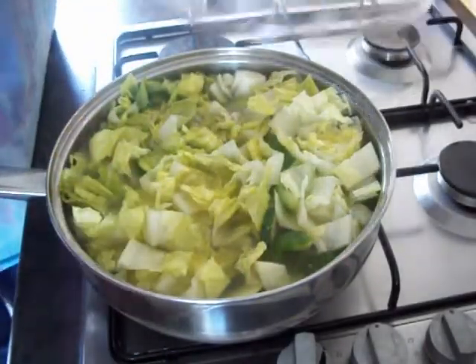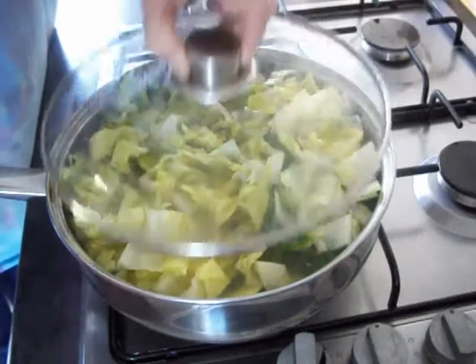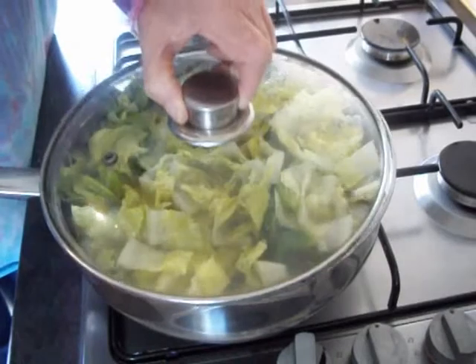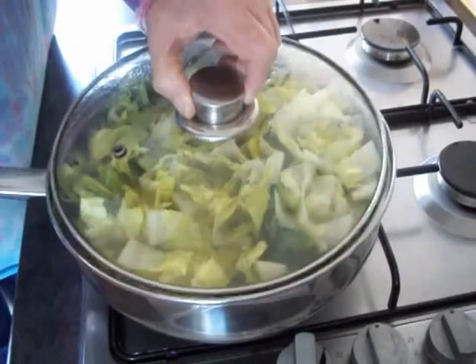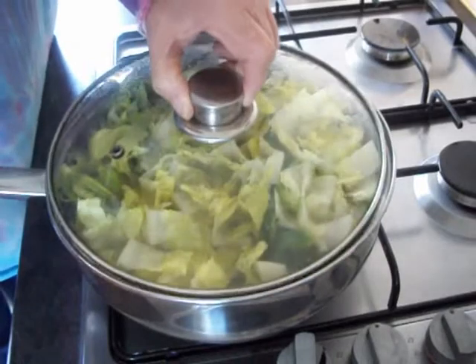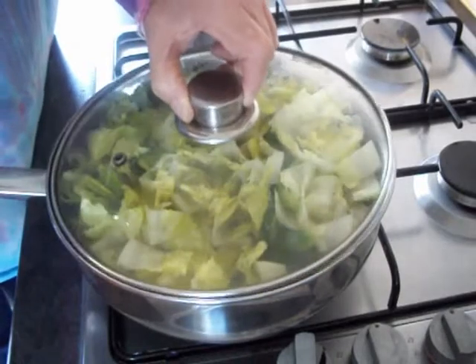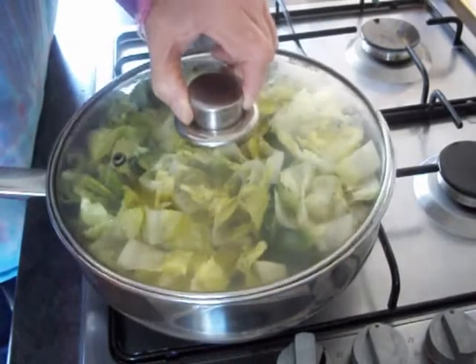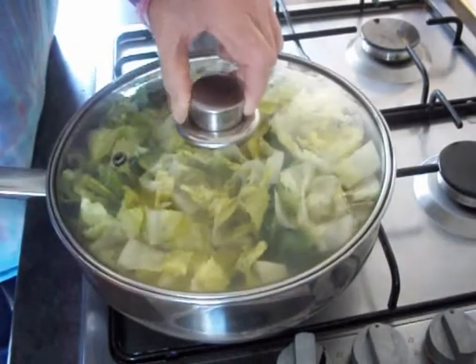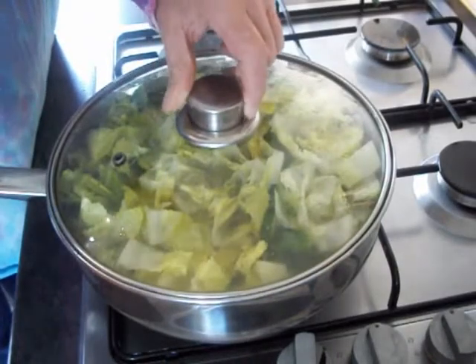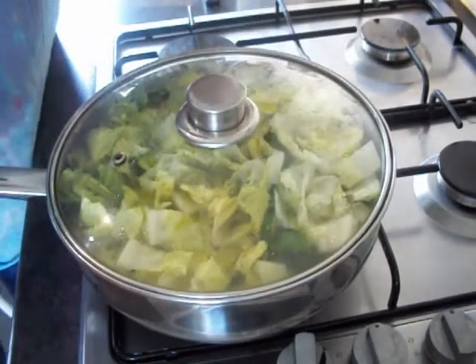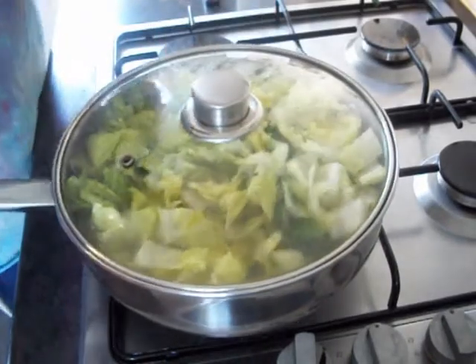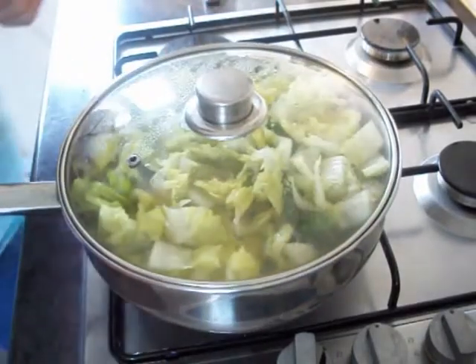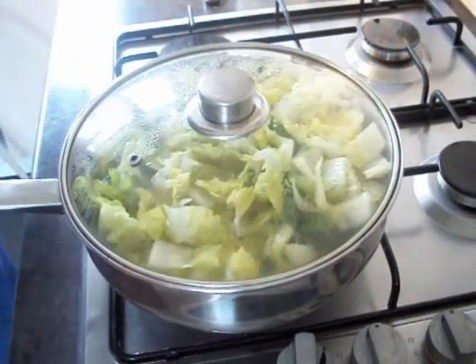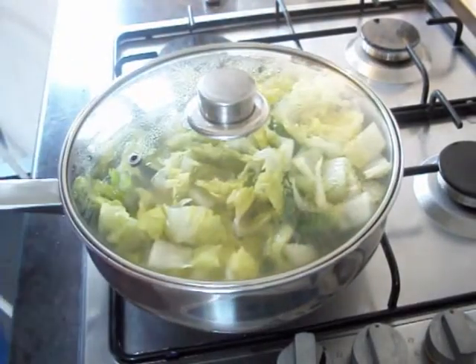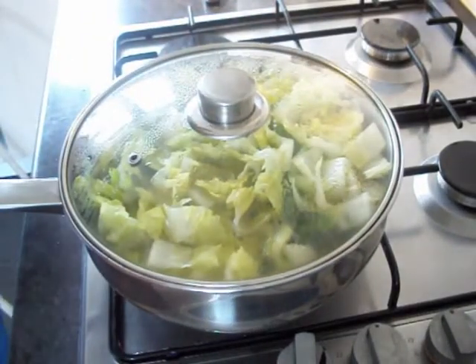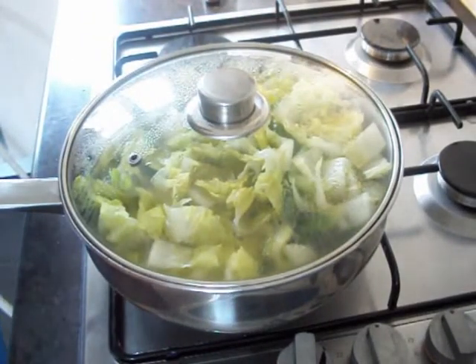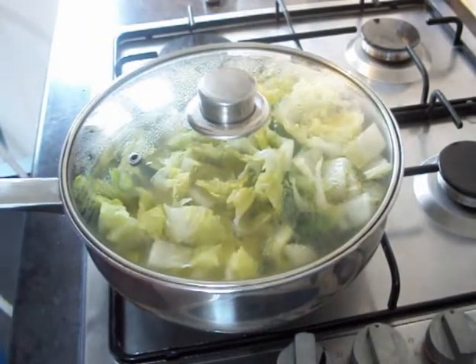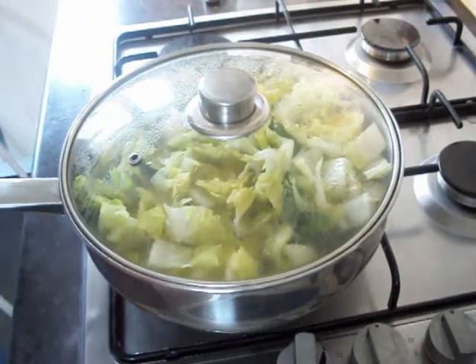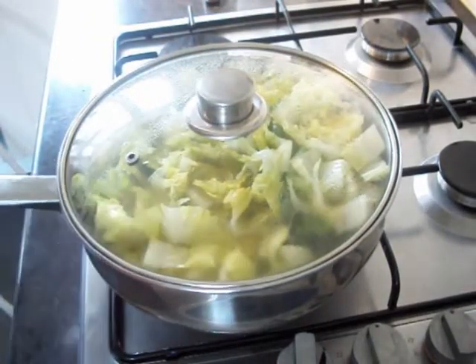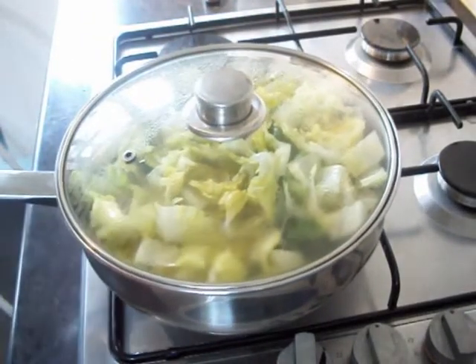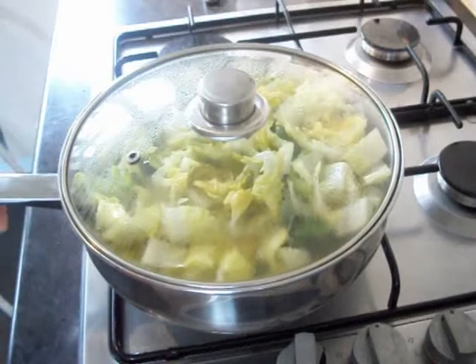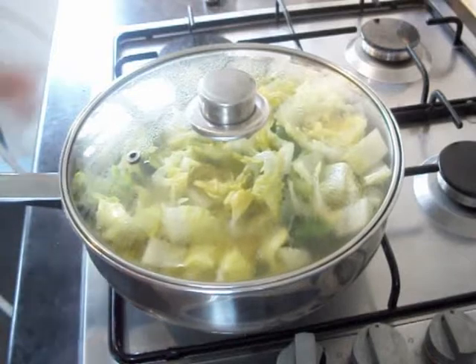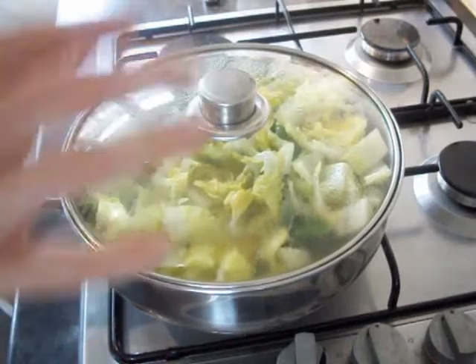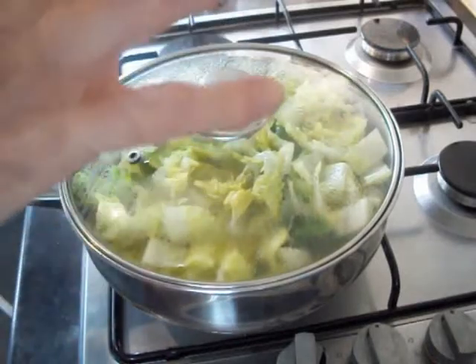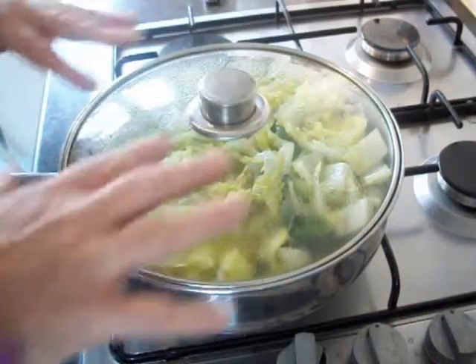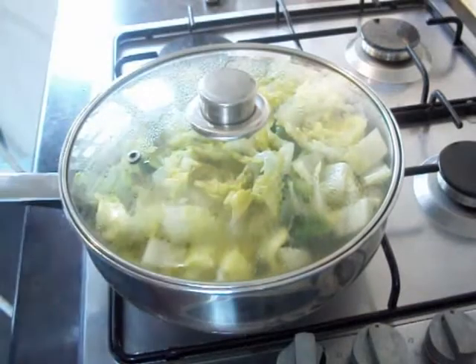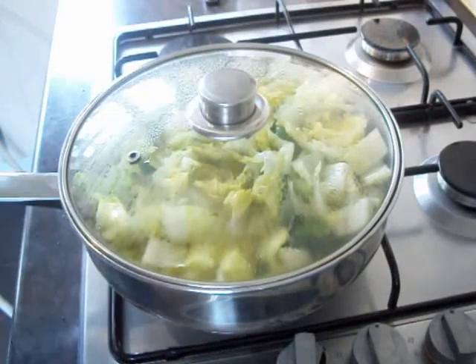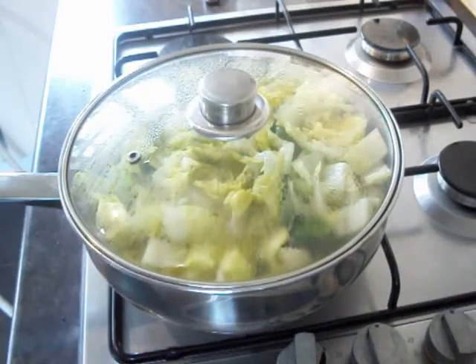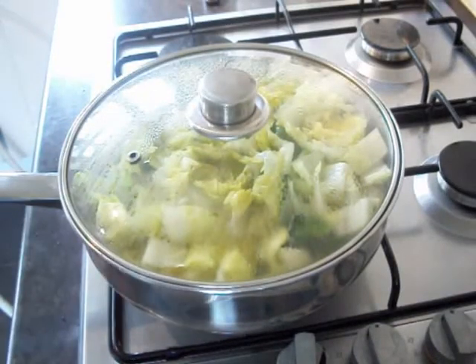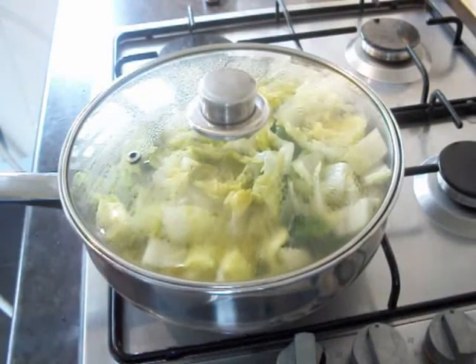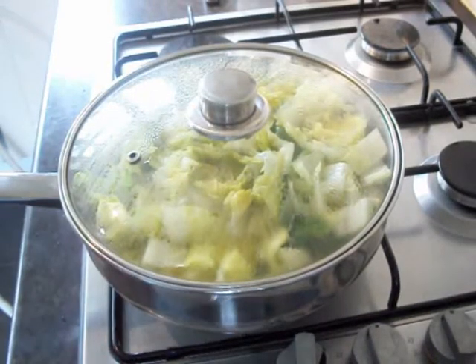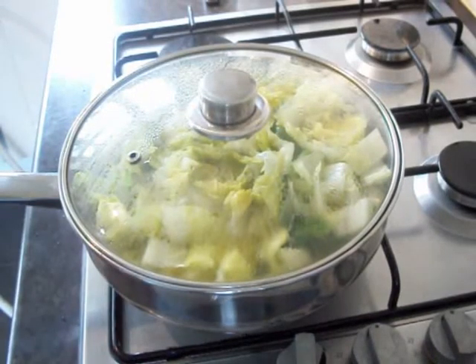Put the lid back on and then give that at least 30 minutes, if not longer, for everything just to blend in.